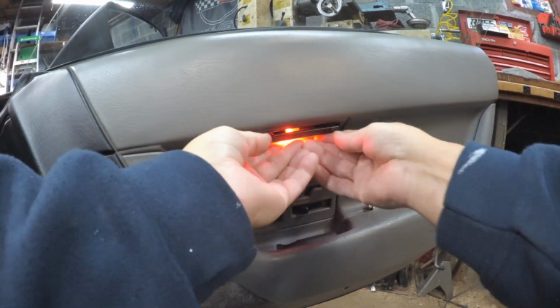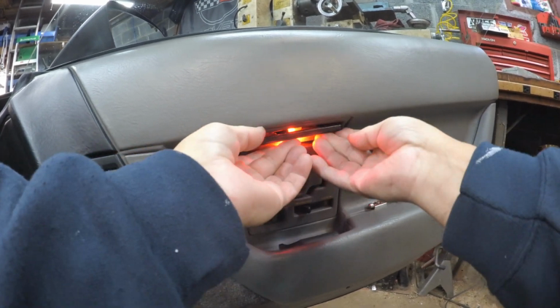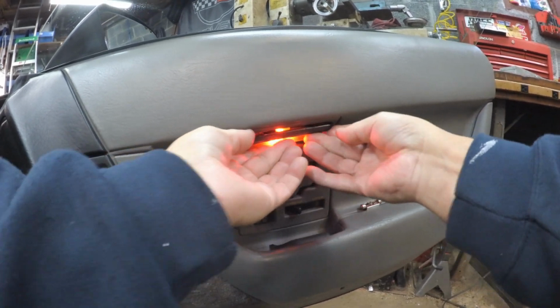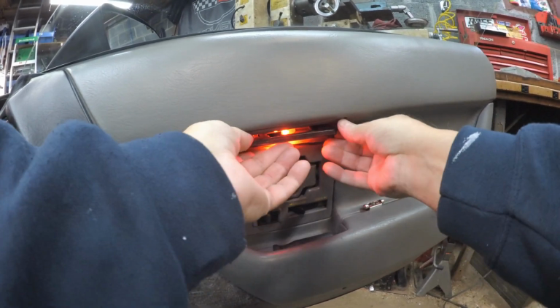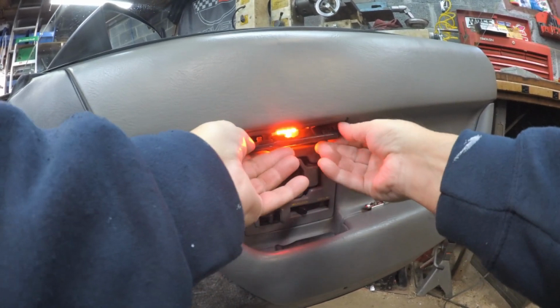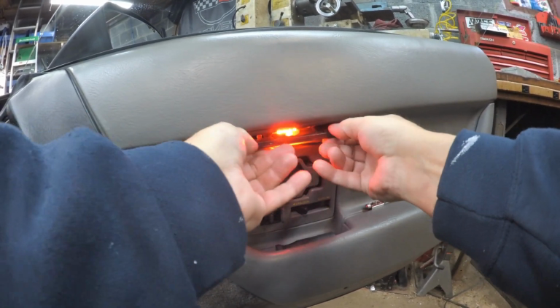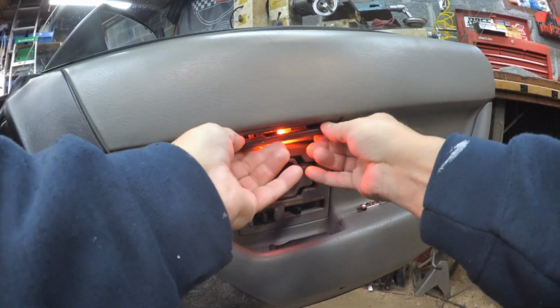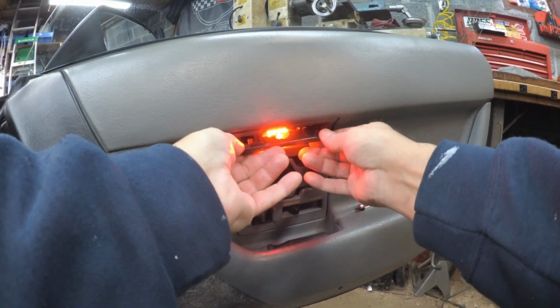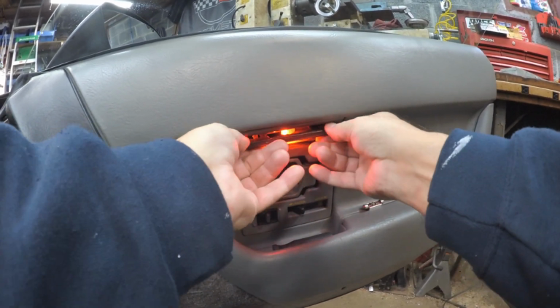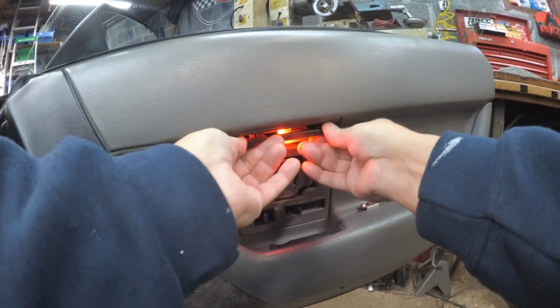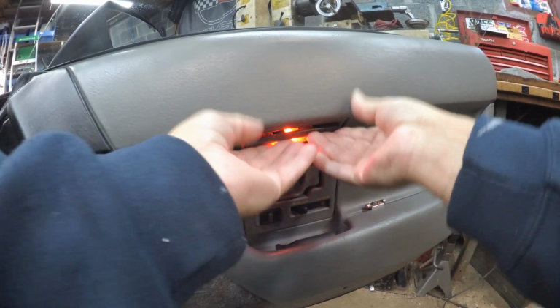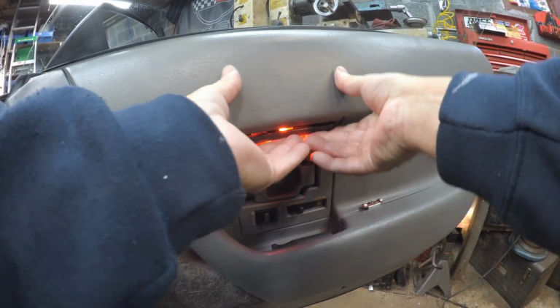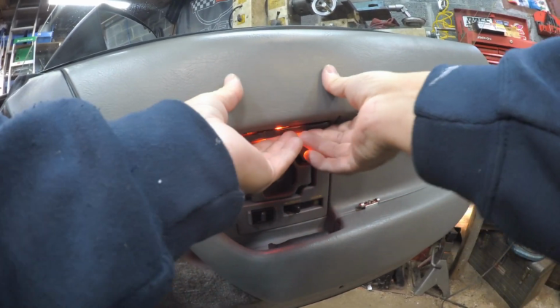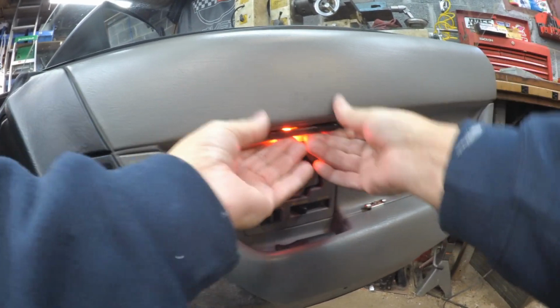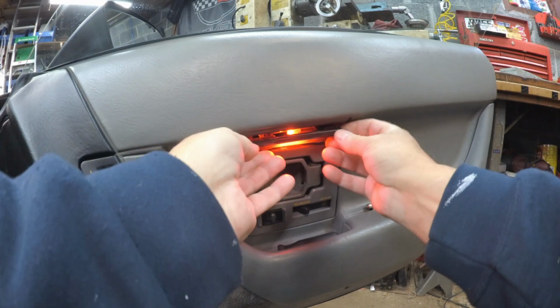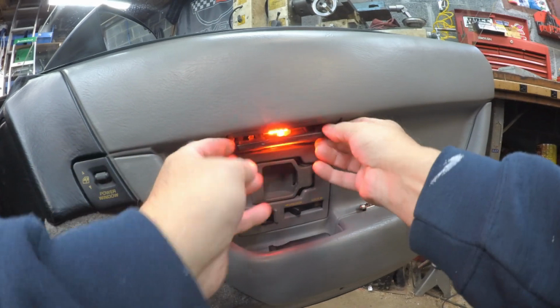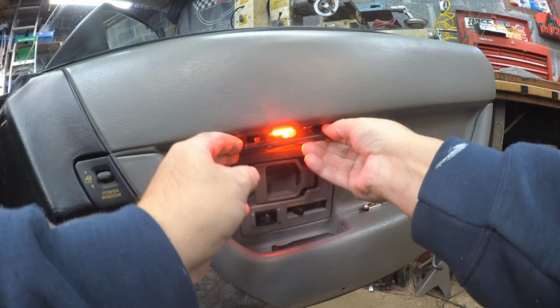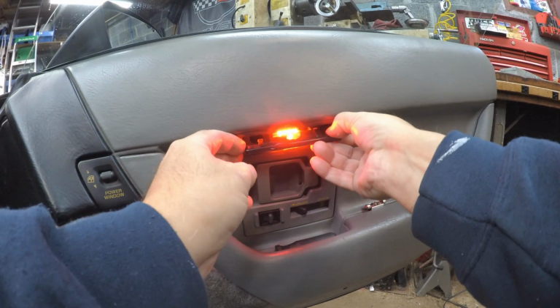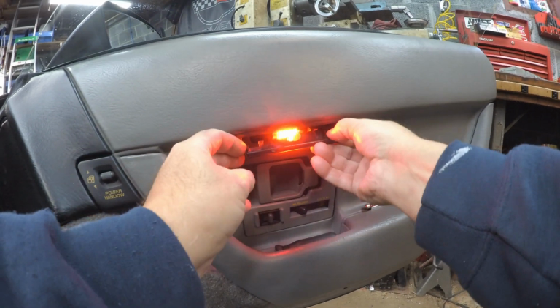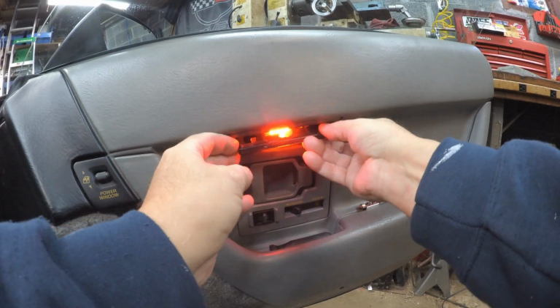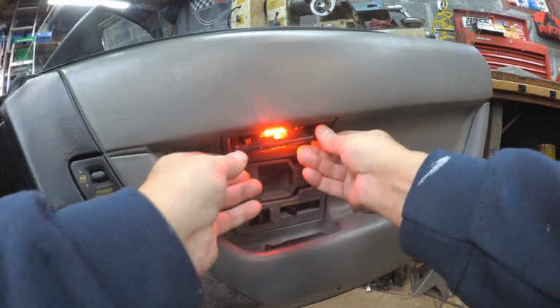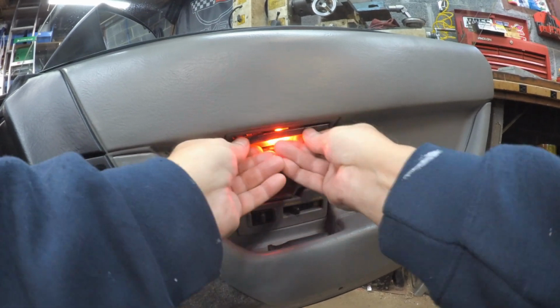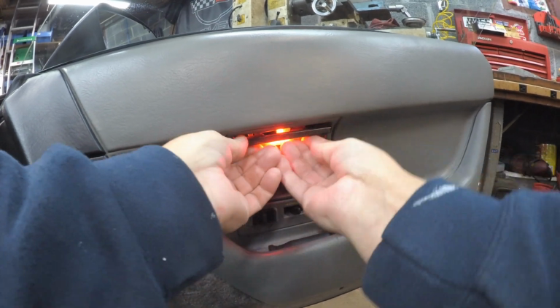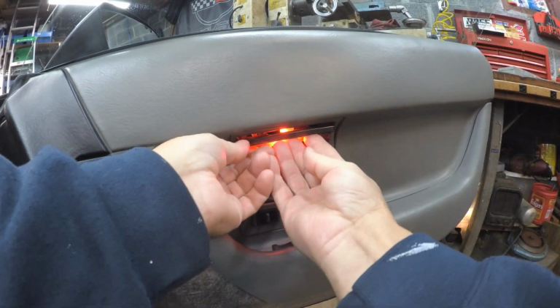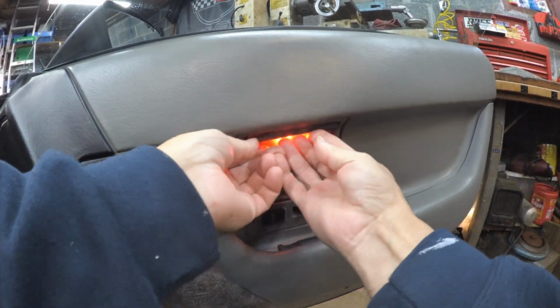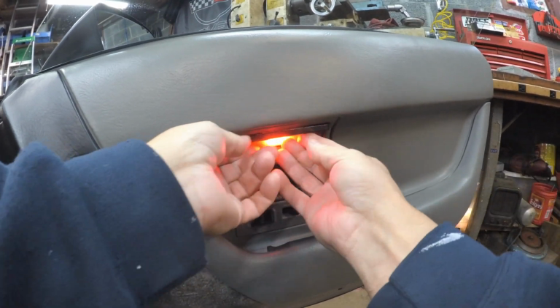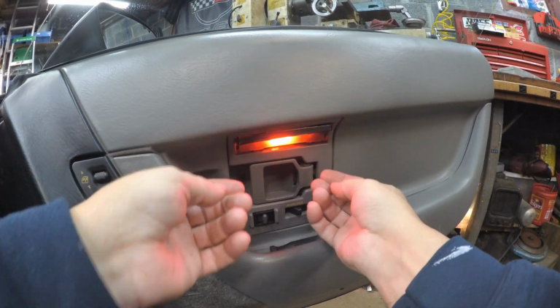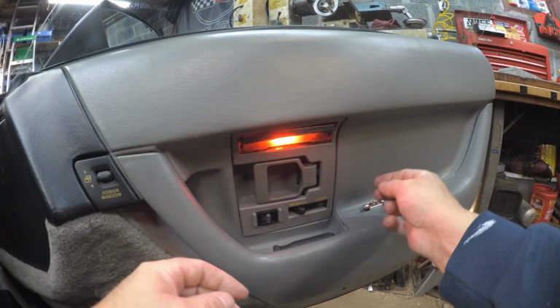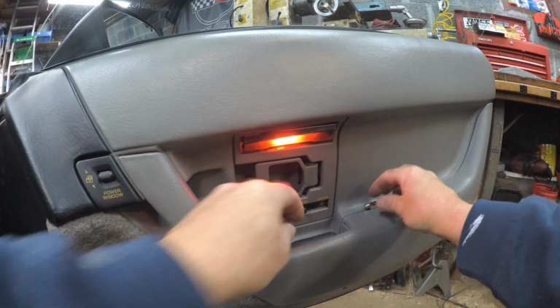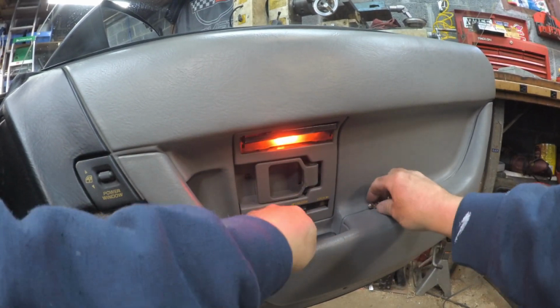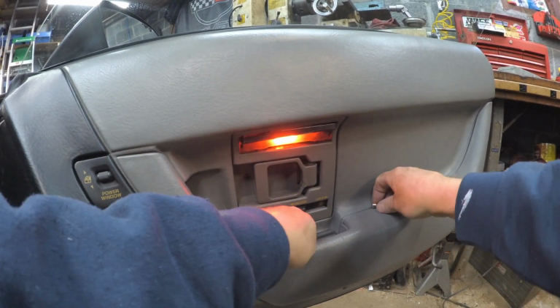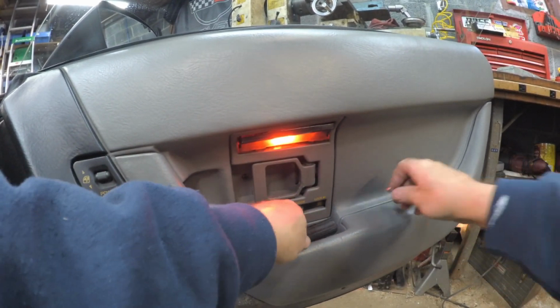I'm not happy about the way that's popping back in but it might take a little push. There she goes — snap she goes.